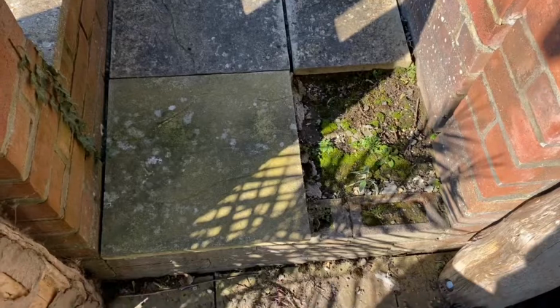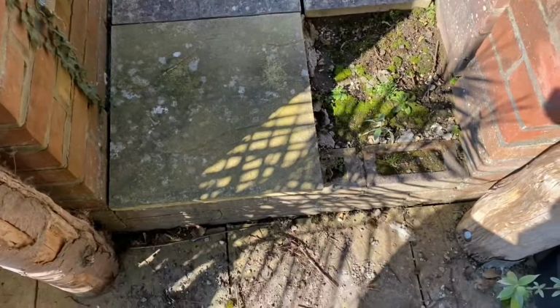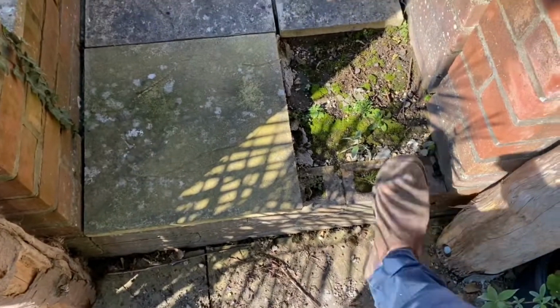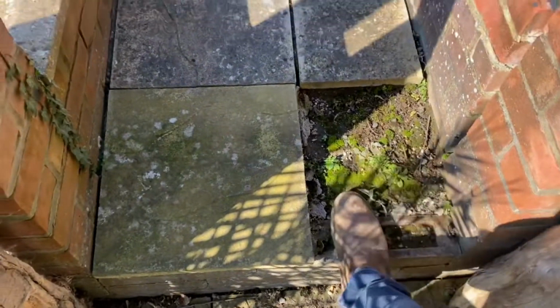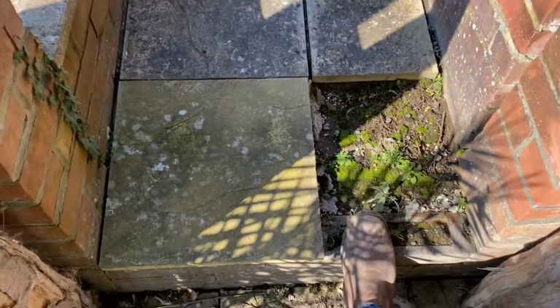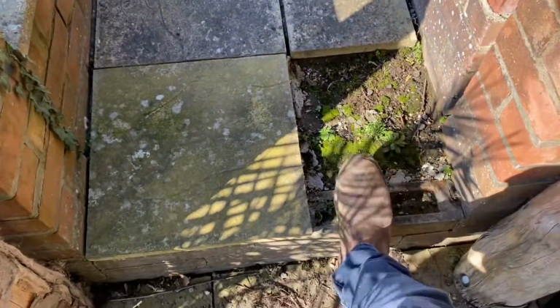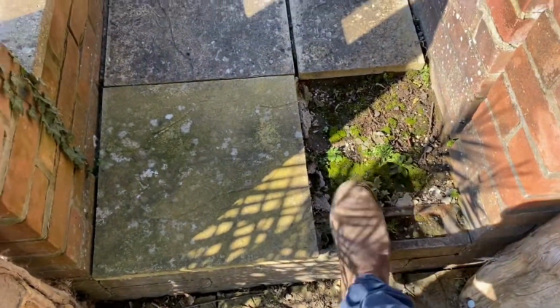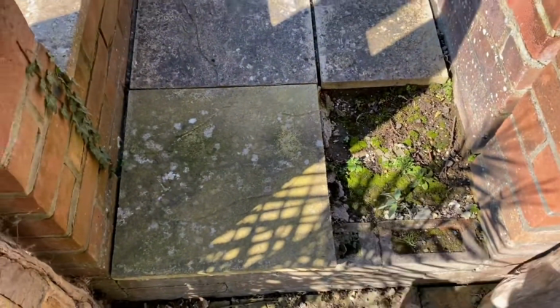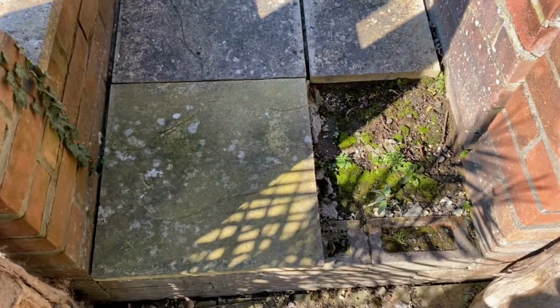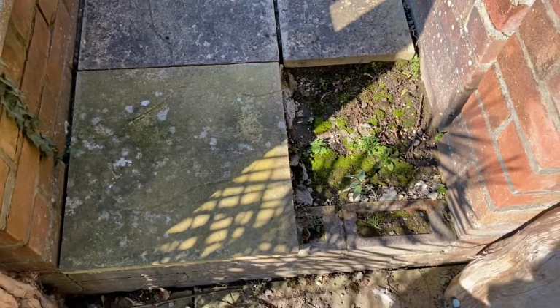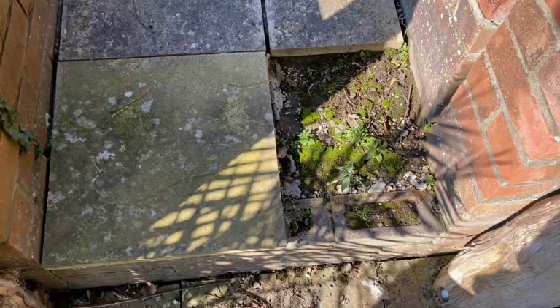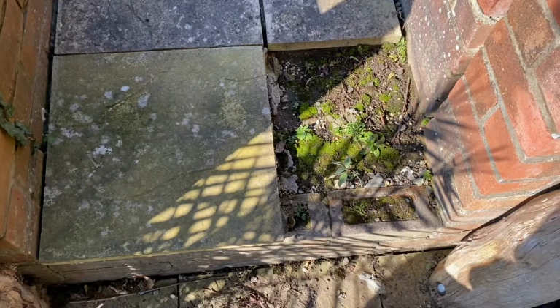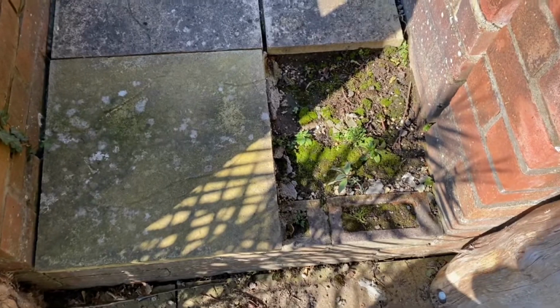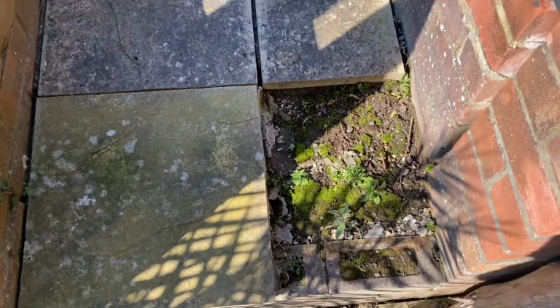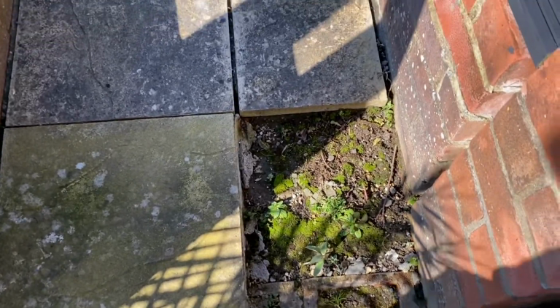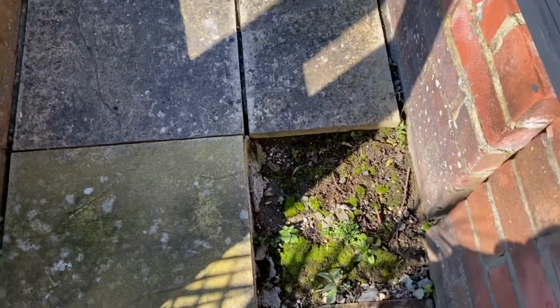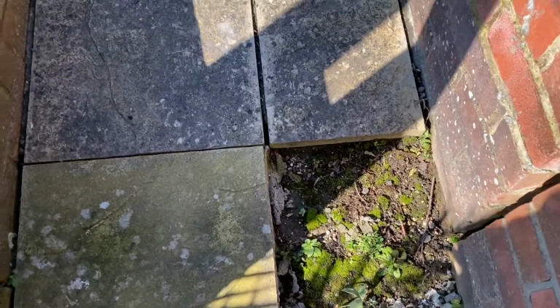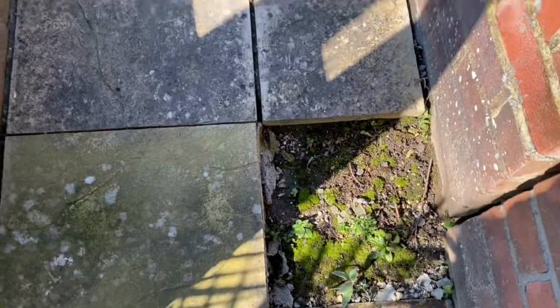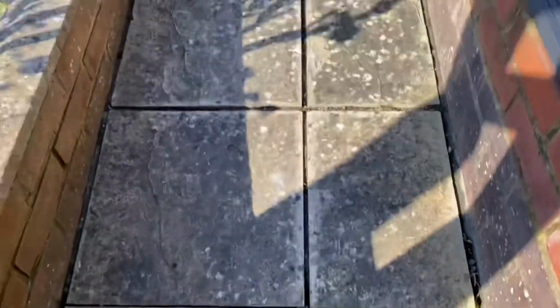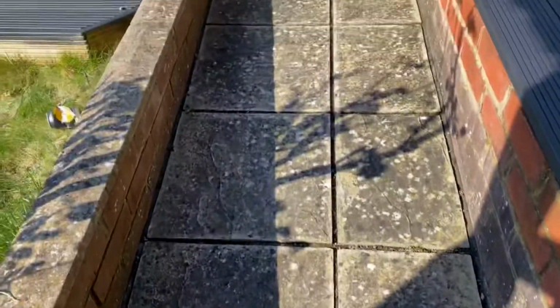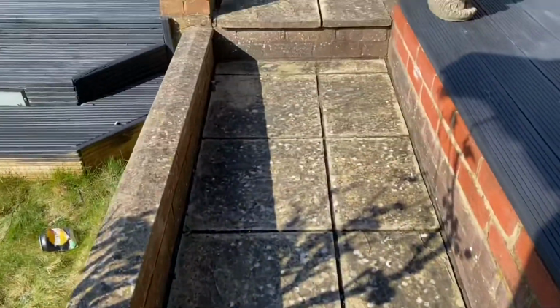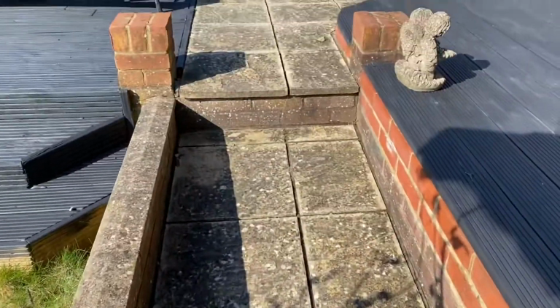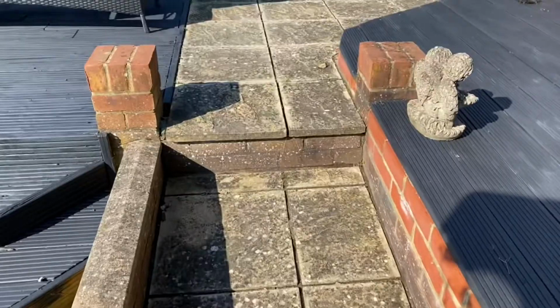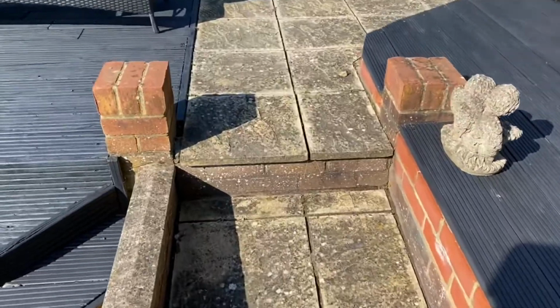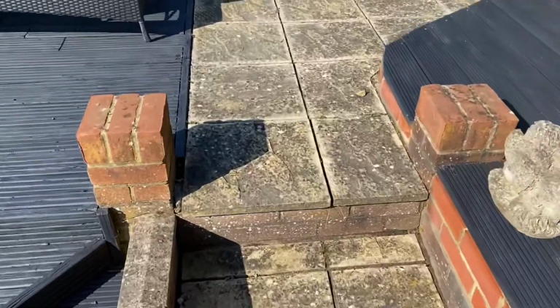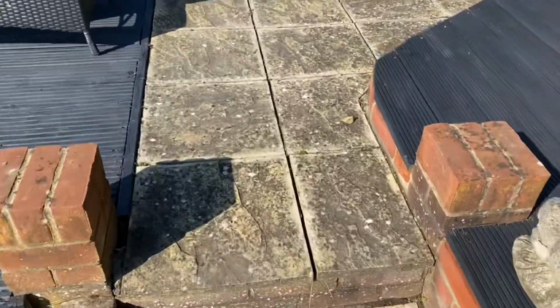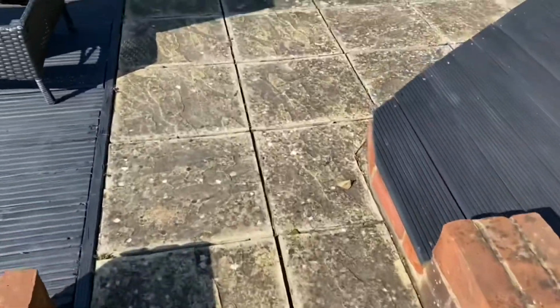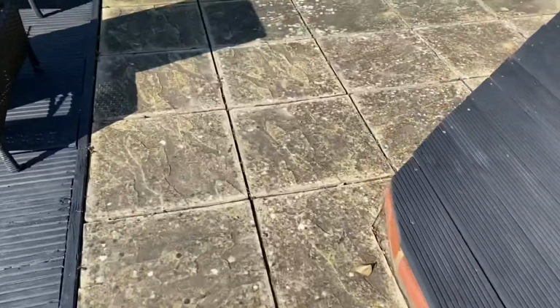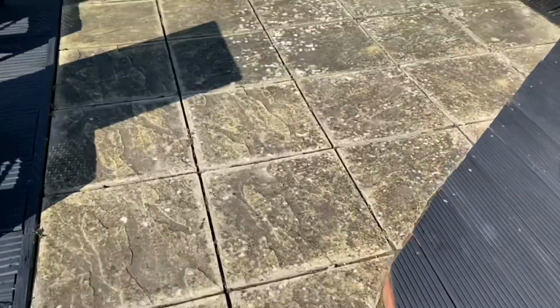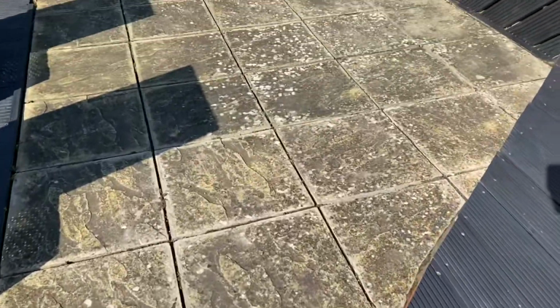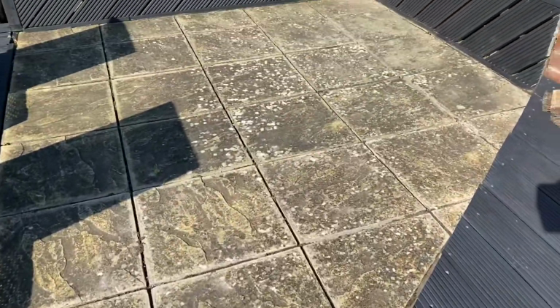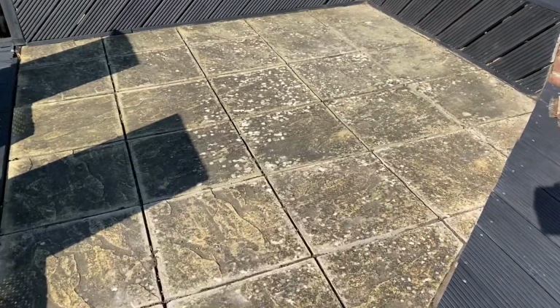So we're going to replace and cut a slab, place a slab there — about half a slab or two-thirds of a slab — and then we're going to repoint this patio and jet wash it down as well.